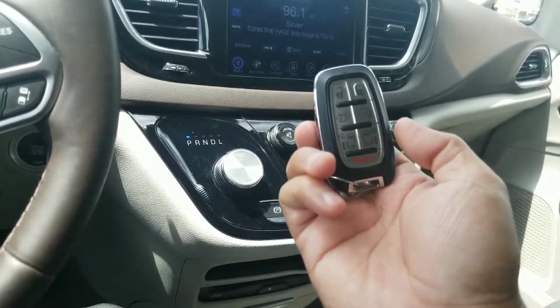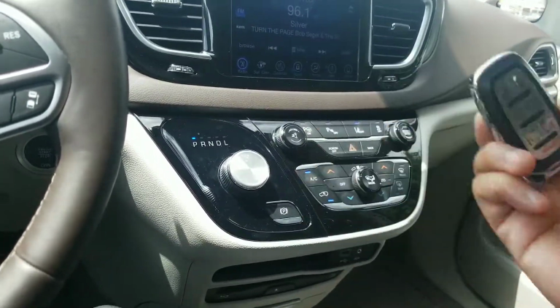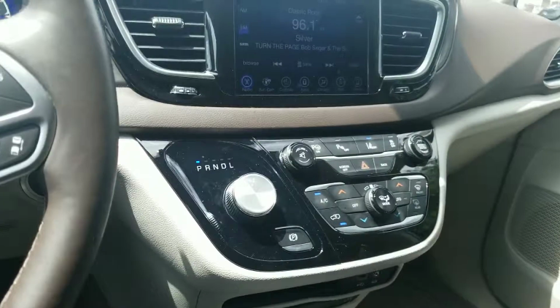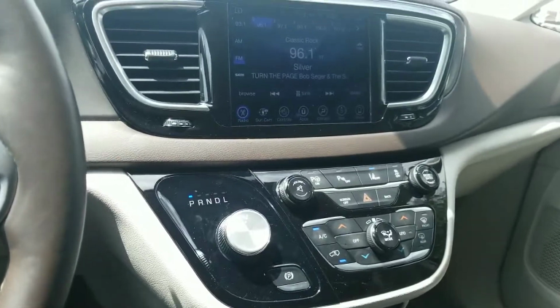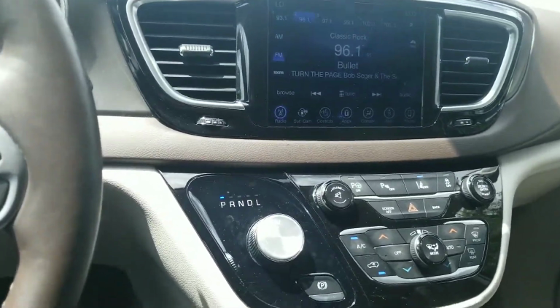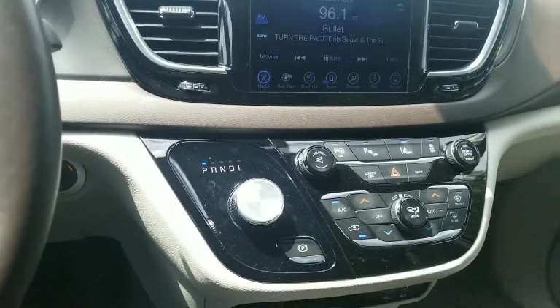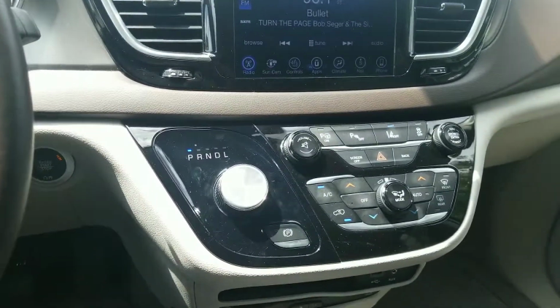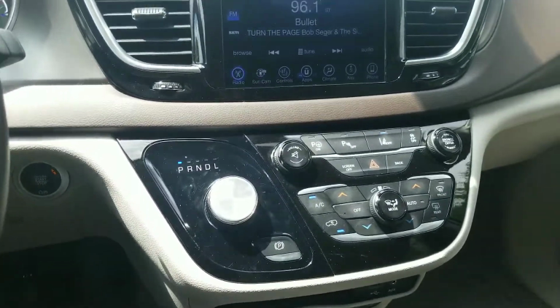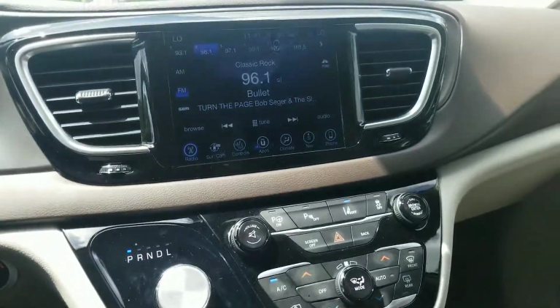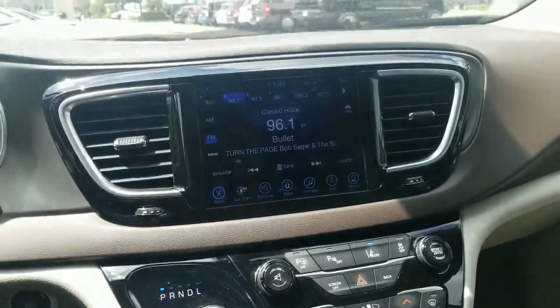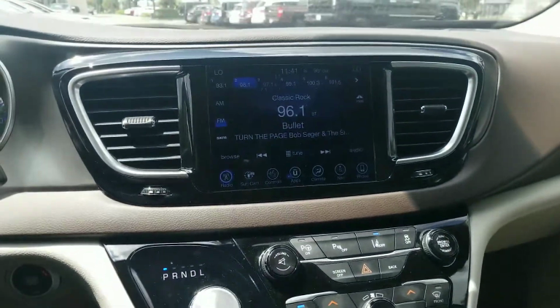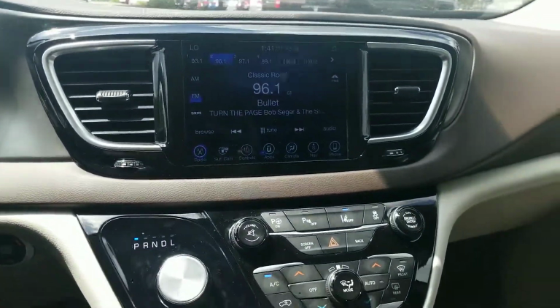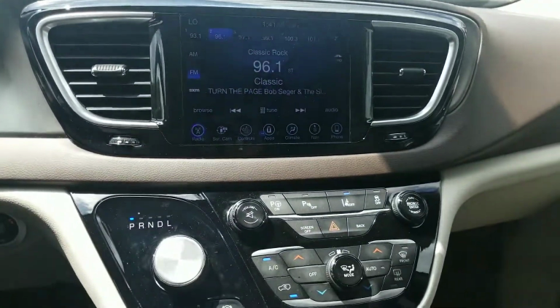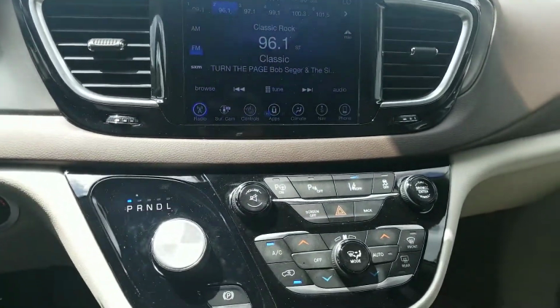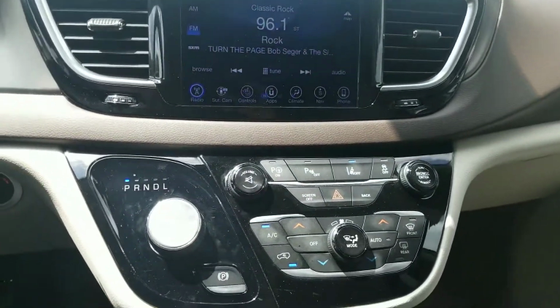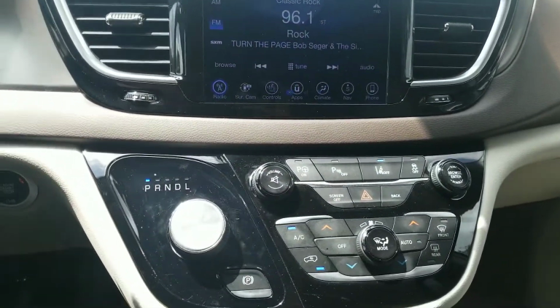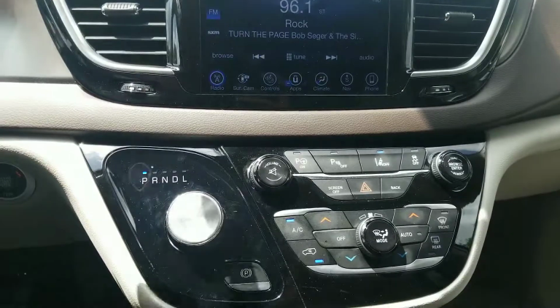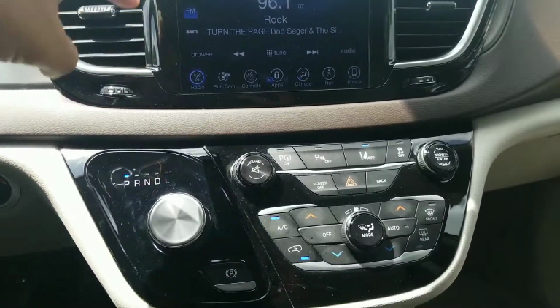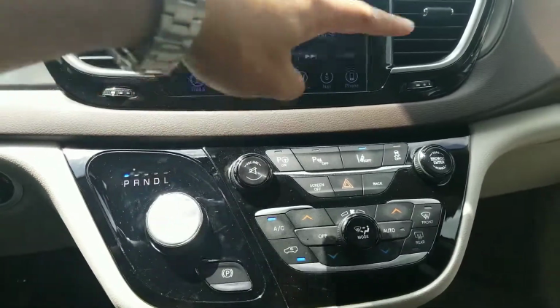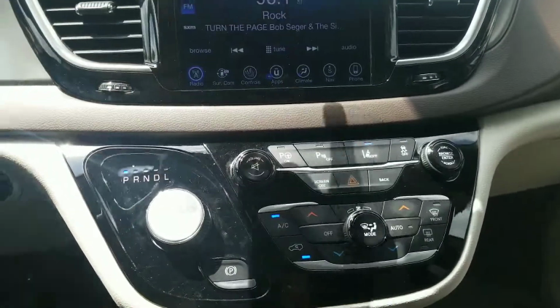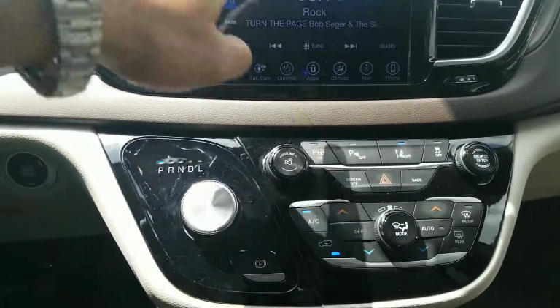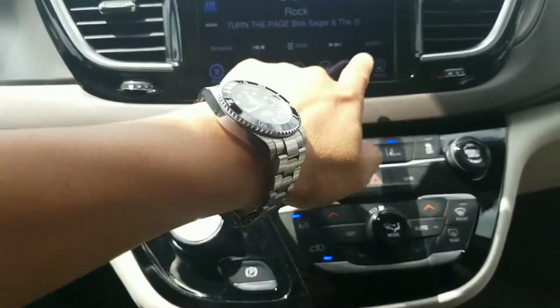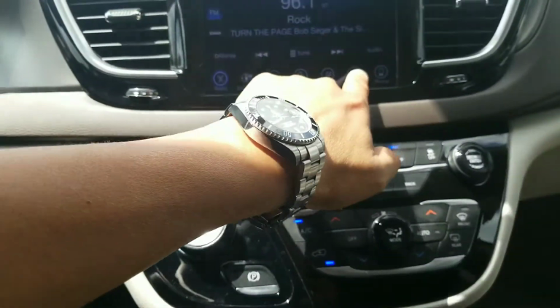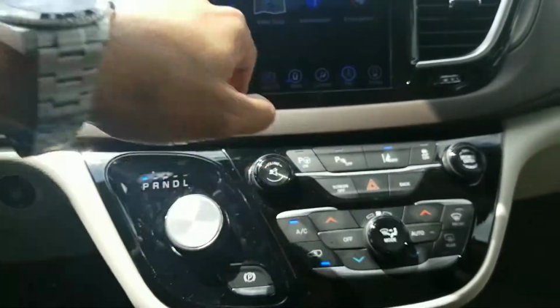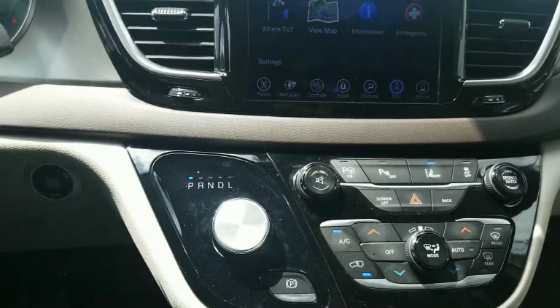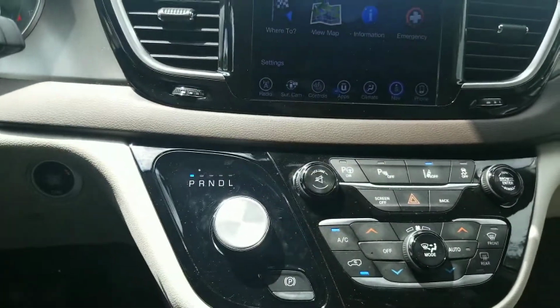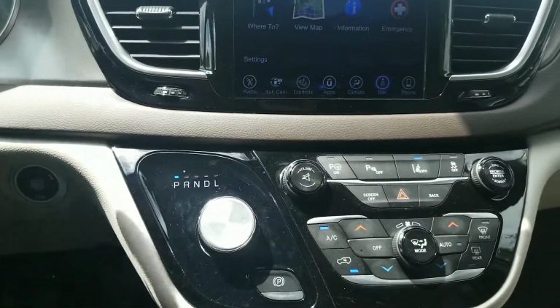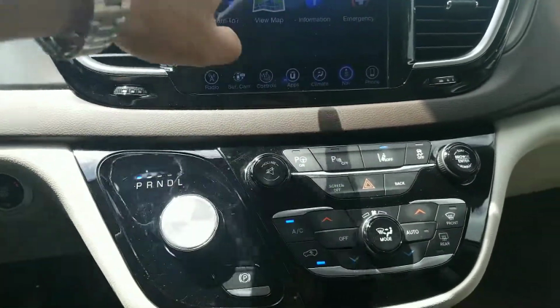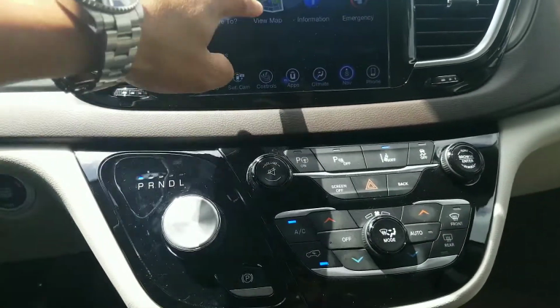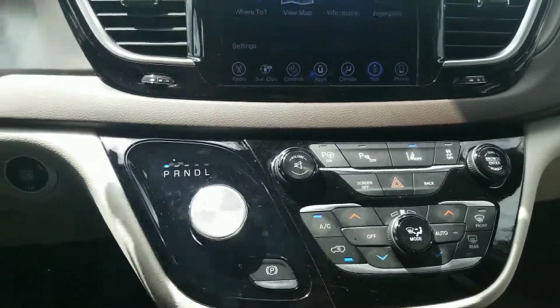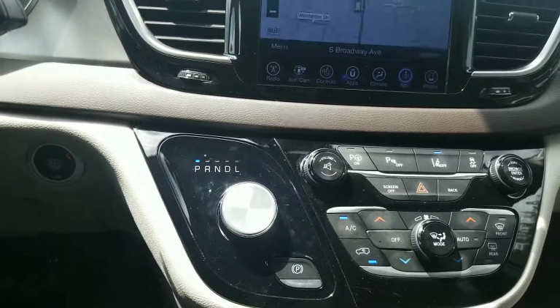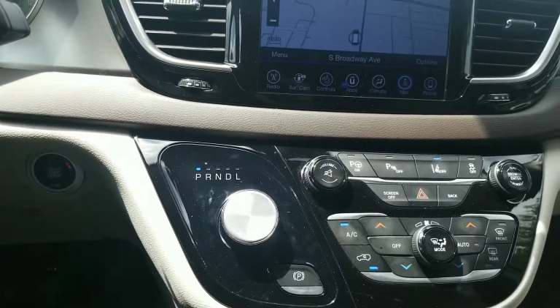Taking a look at the center console, you're going to have your driver information center here. It does have navigation, so you should never get lost.